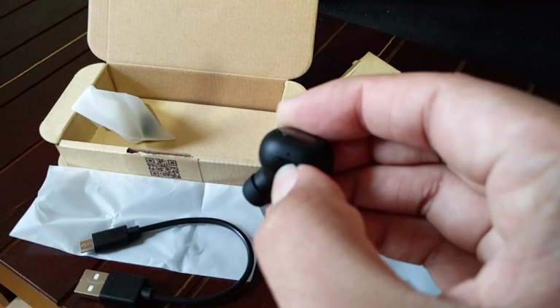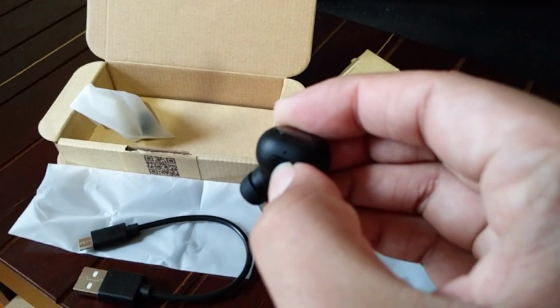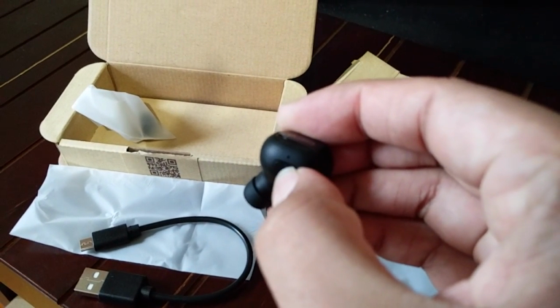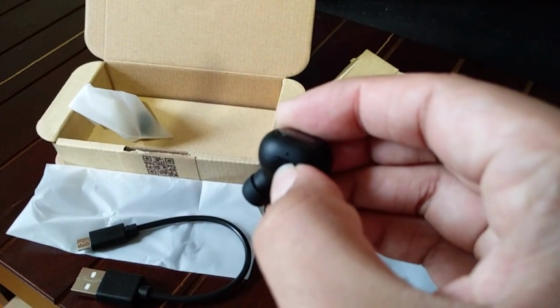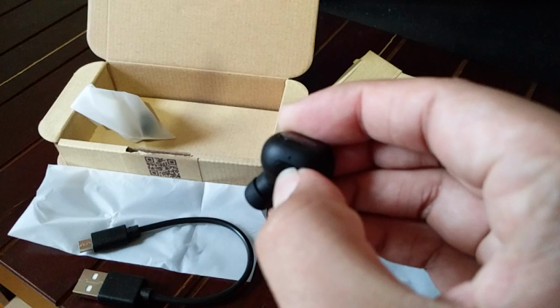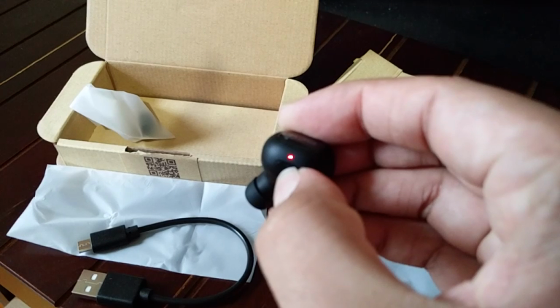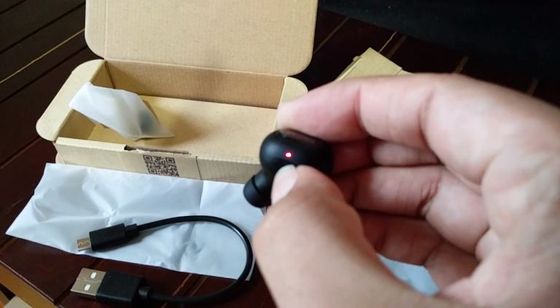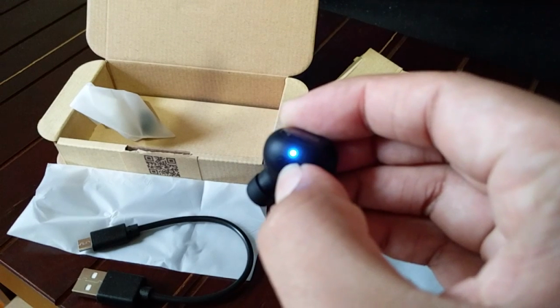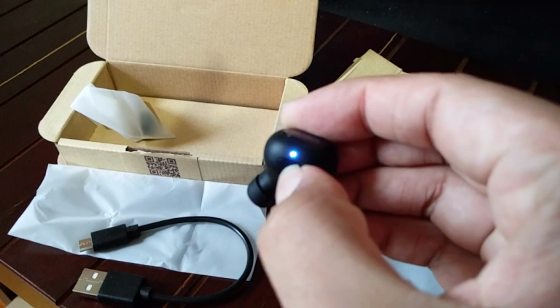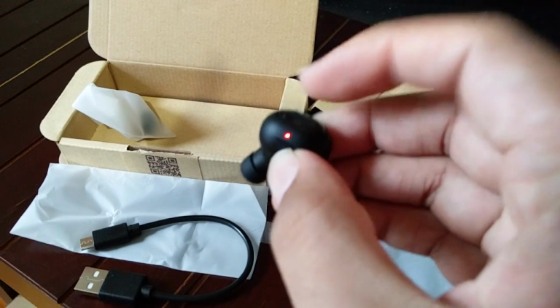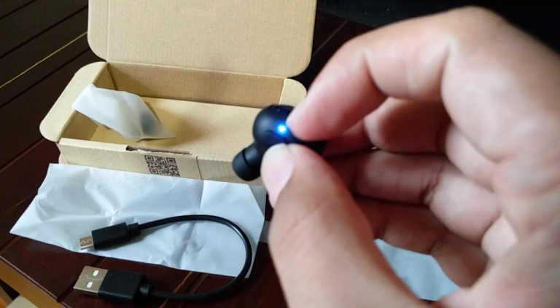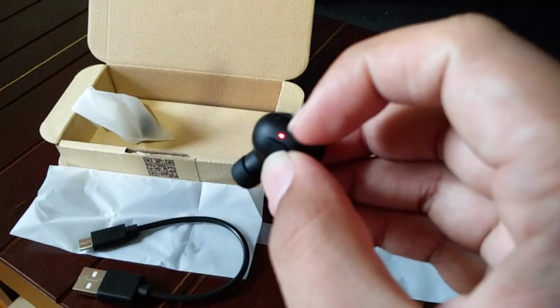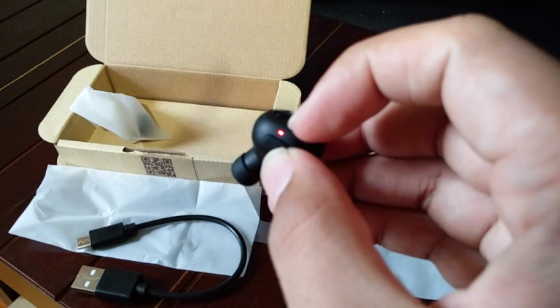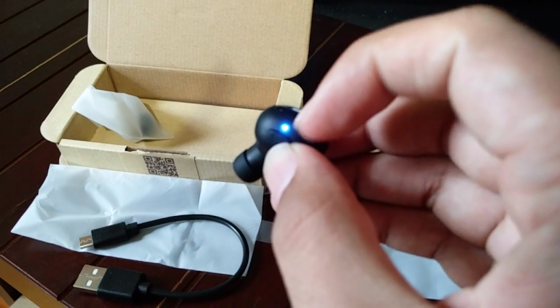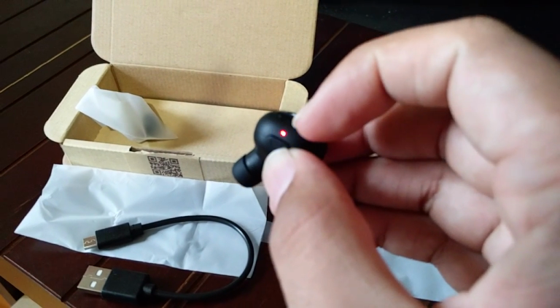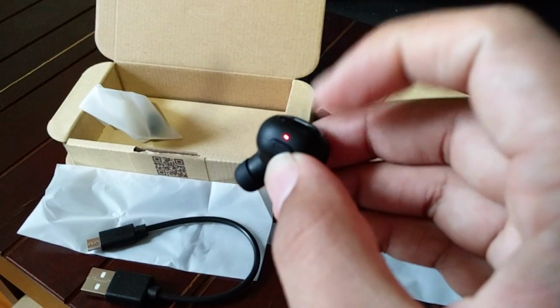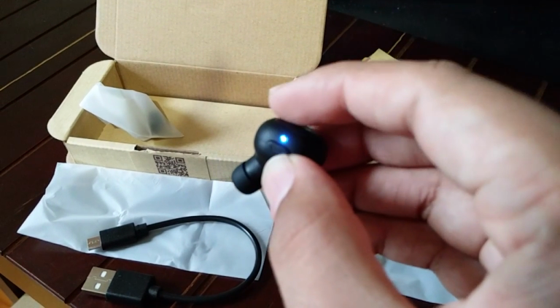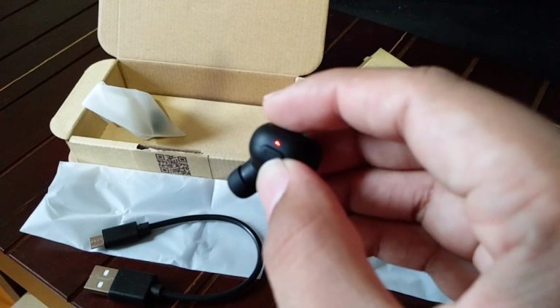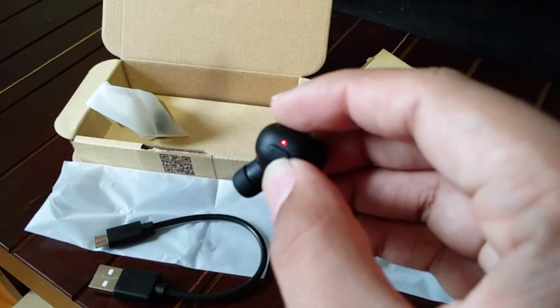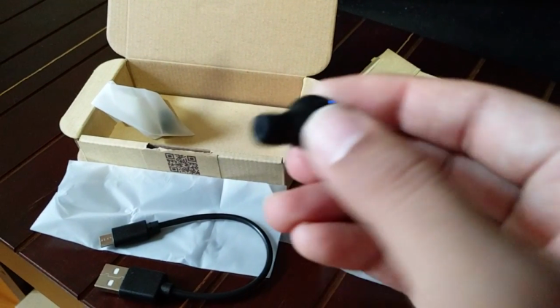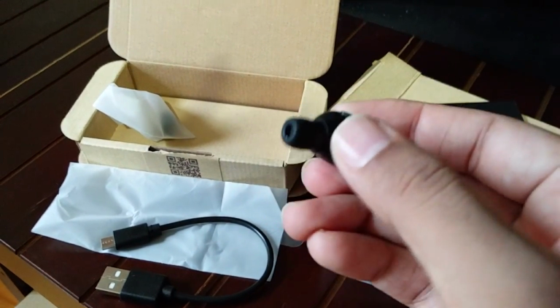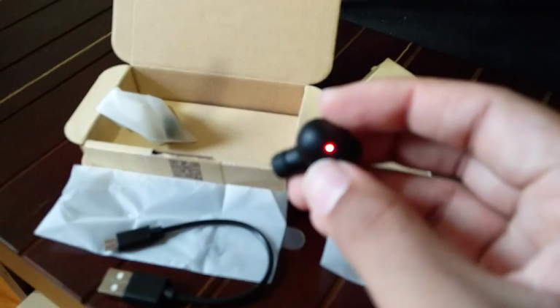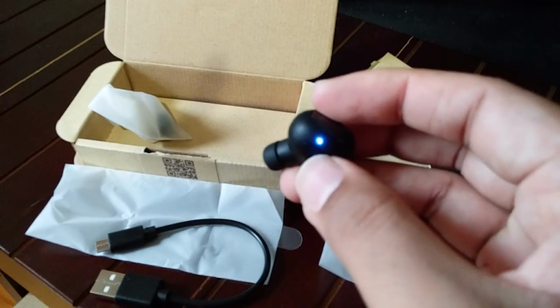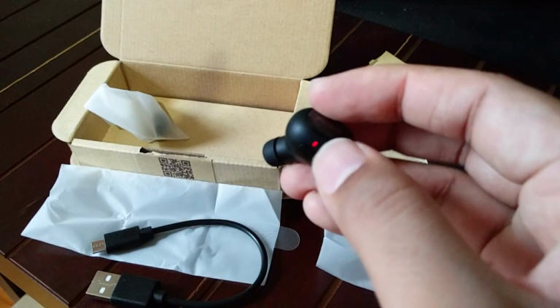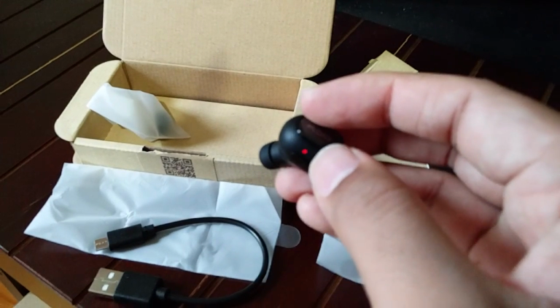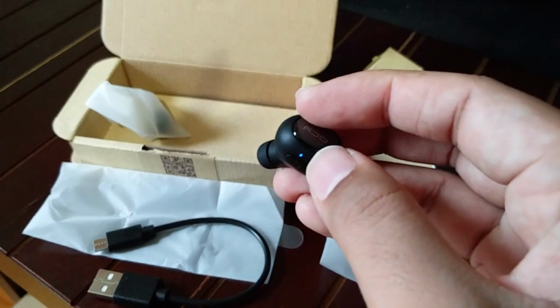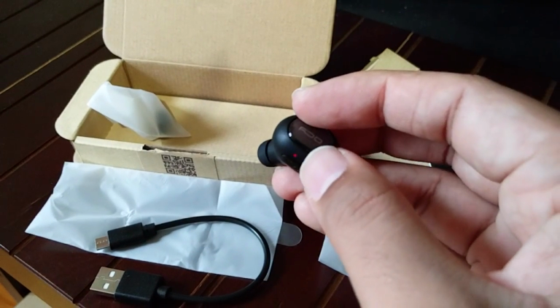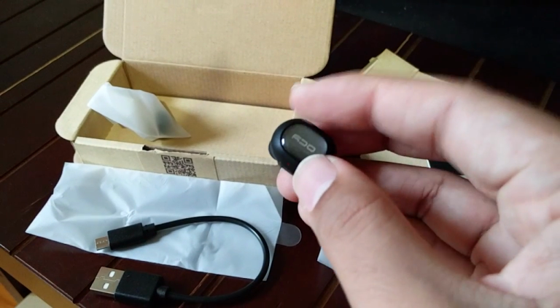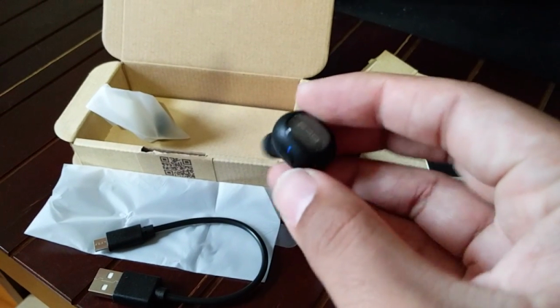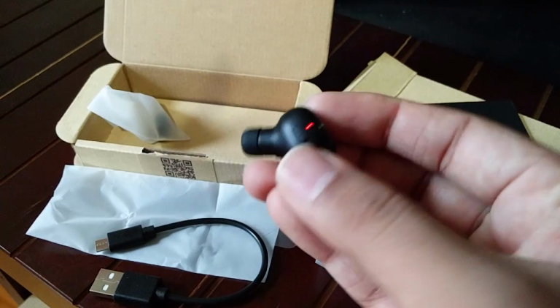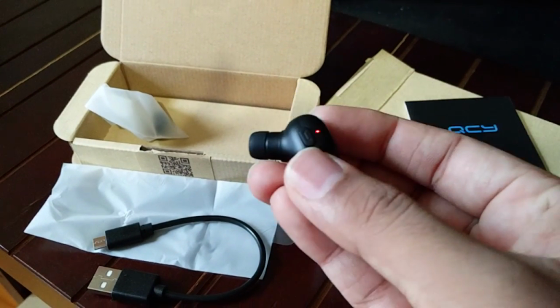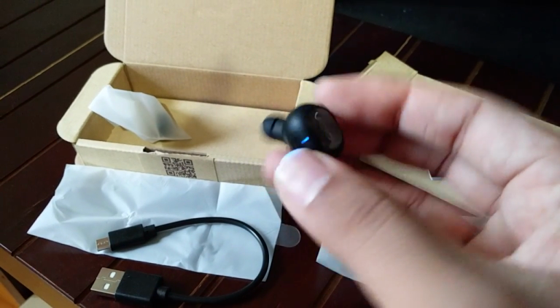You can see it's turned on now. I'll keep holding the button — it goes into a red-blue flashing light, so it's in pairing mode. You can now search for the device on your phone's Bluetooth settings and pair it to start using it.